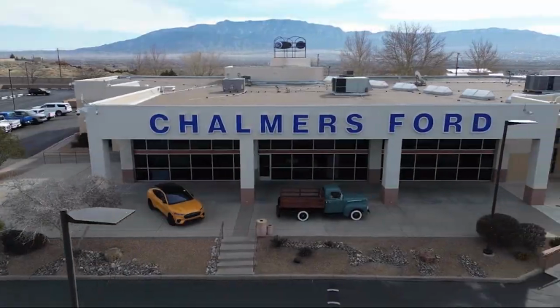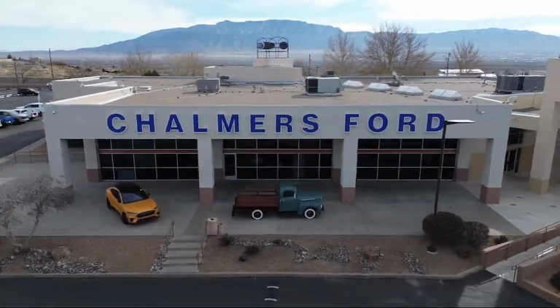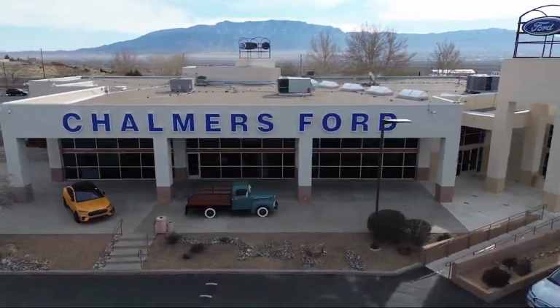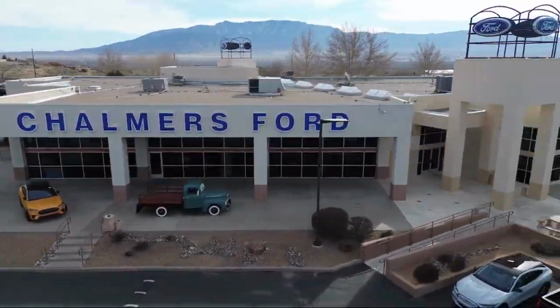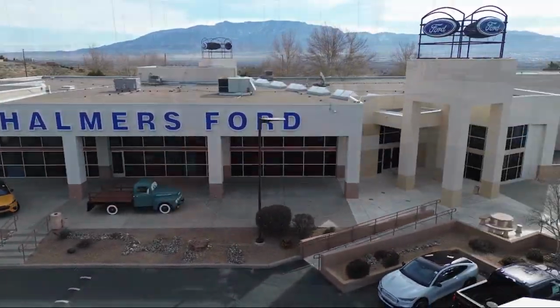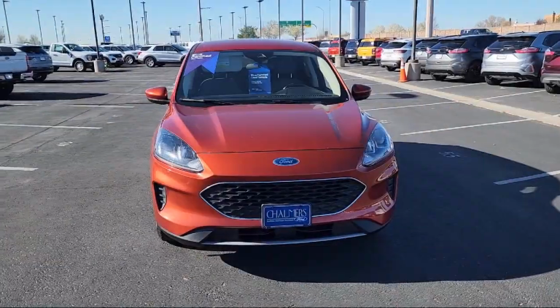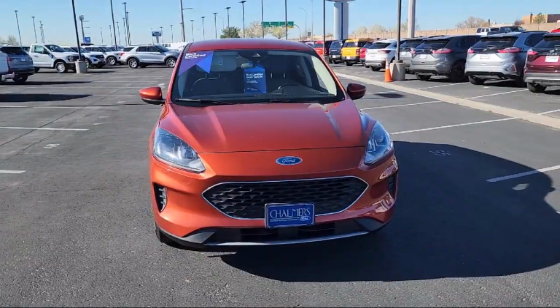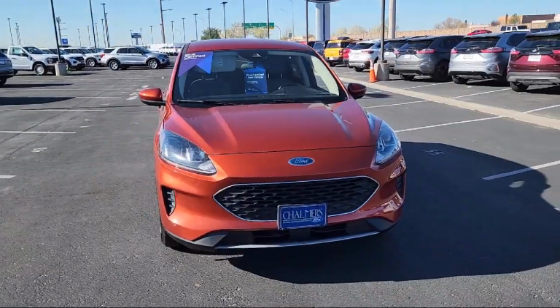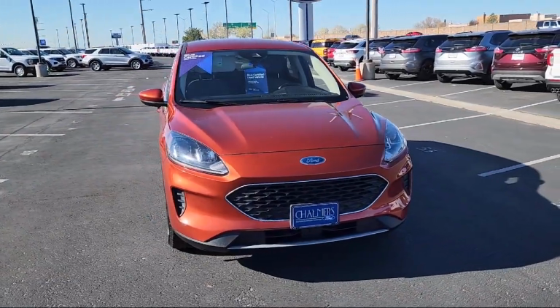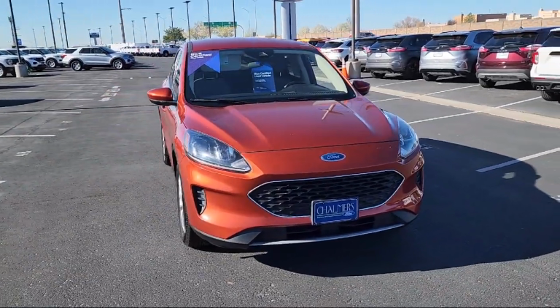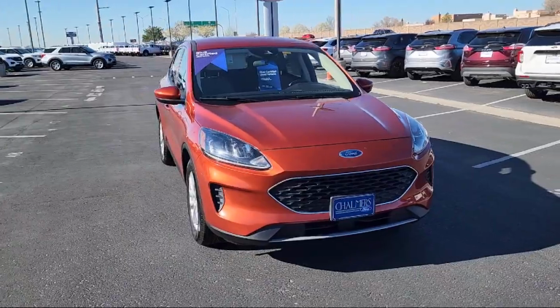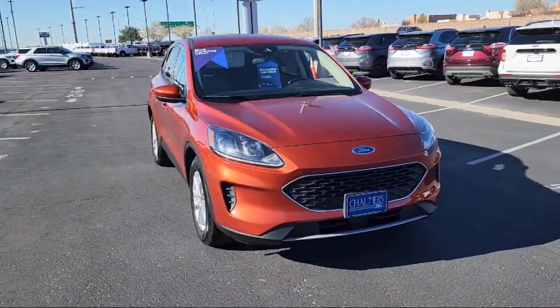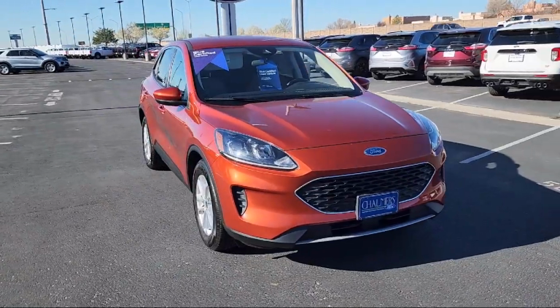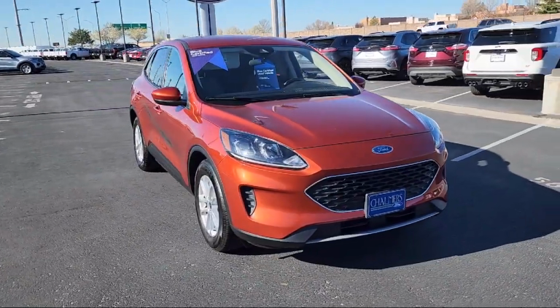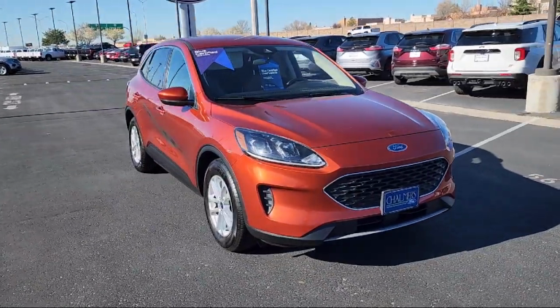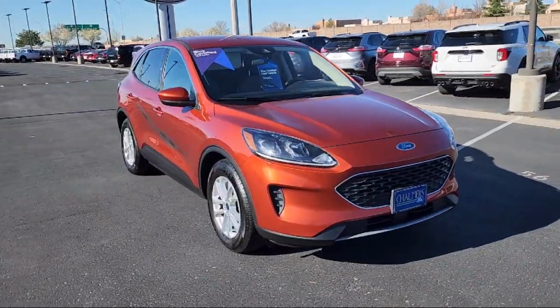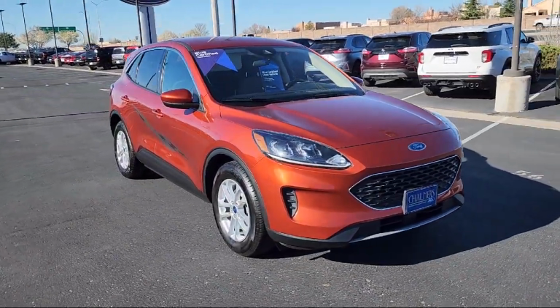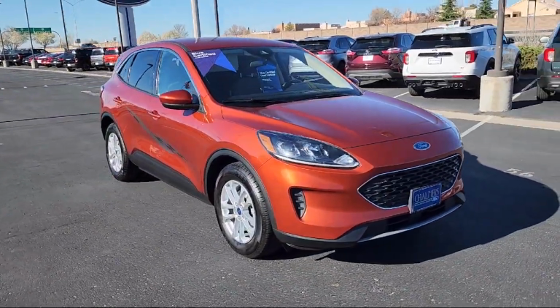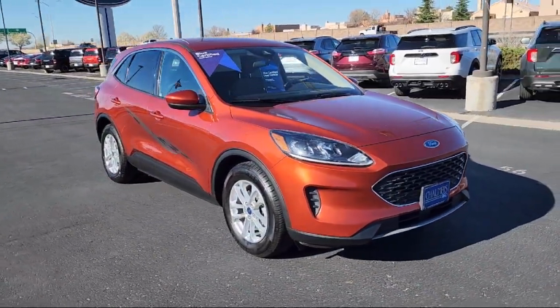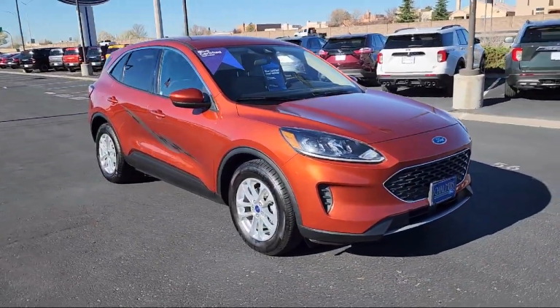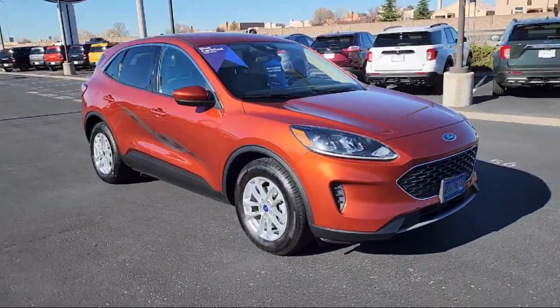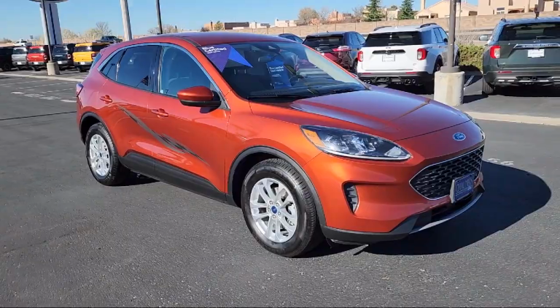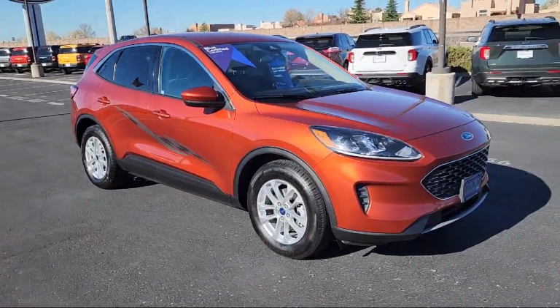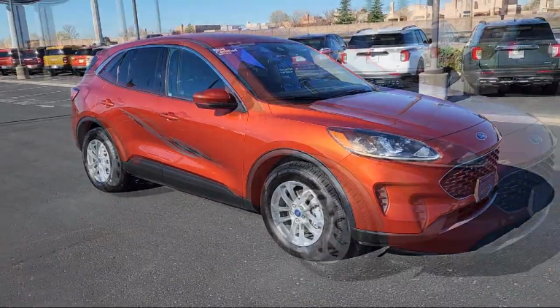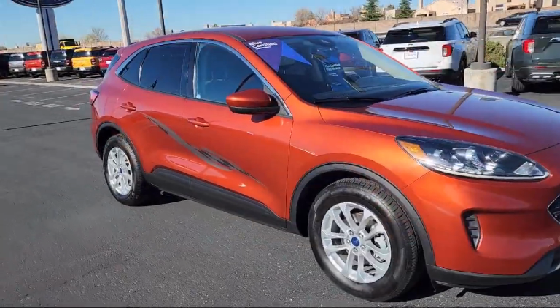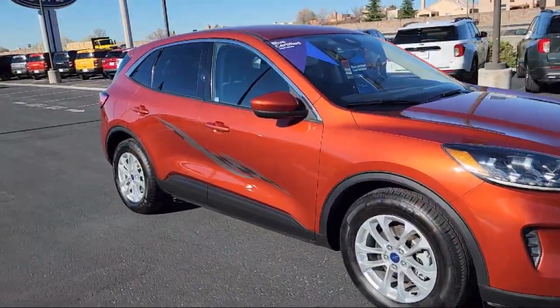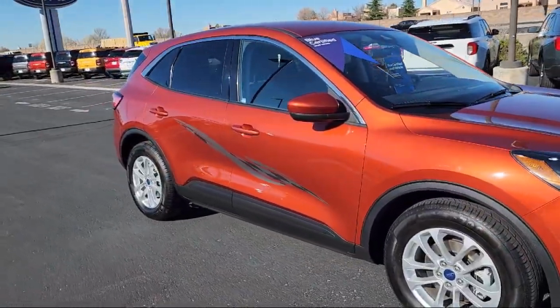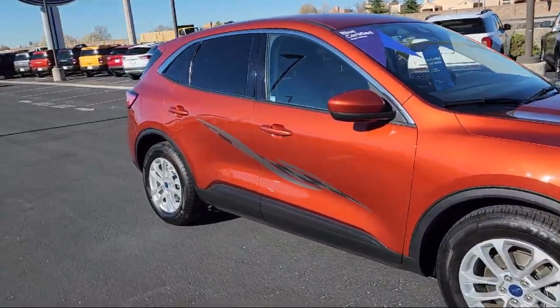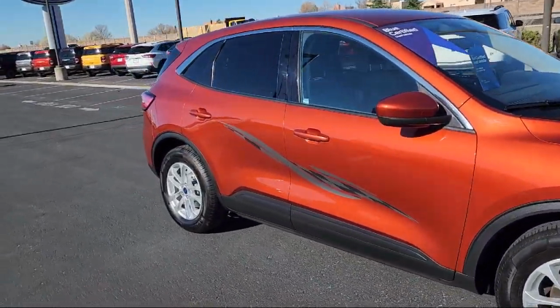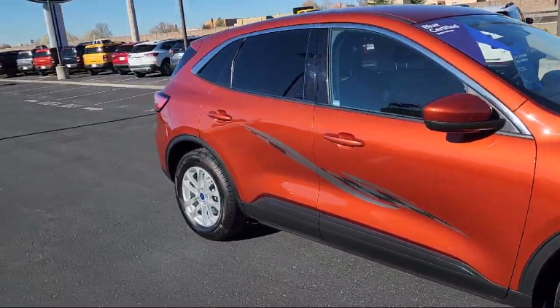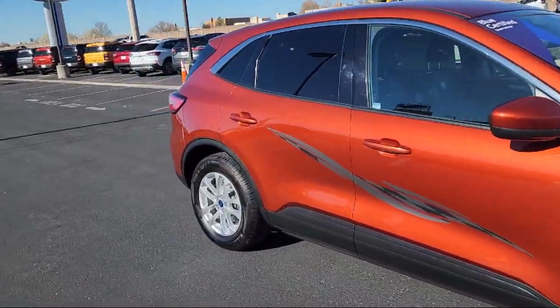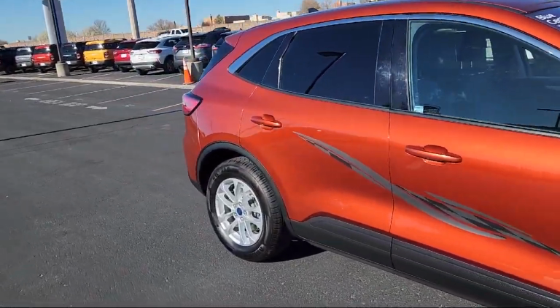Welcome to Chalmers Ford, and here's a look at another one of our vehicles from our great selection. It comes equipped with FordPass Connect, Ford Co-Pilot 360 Assist, Emergency Communication System, and SYNC 3 911 Assist.